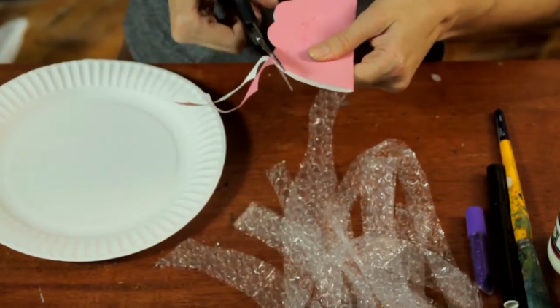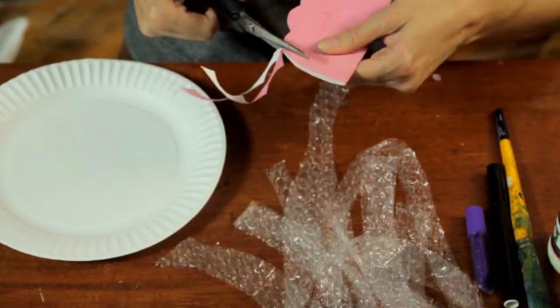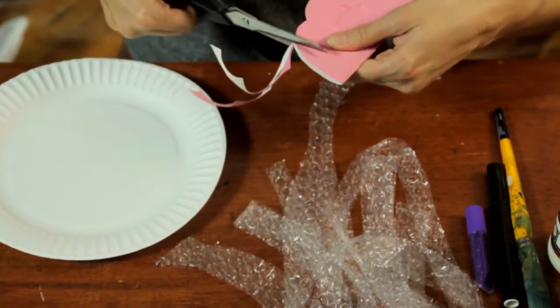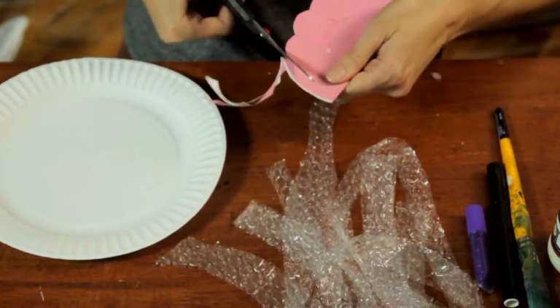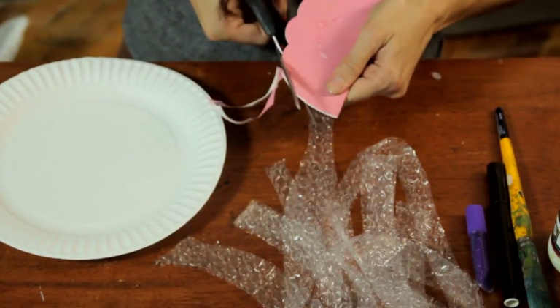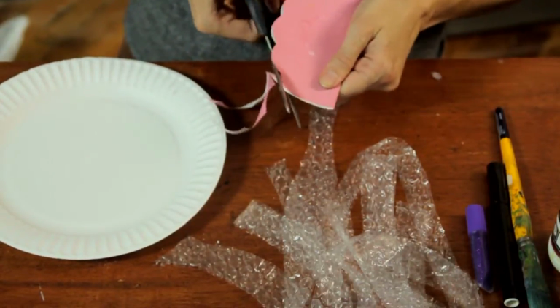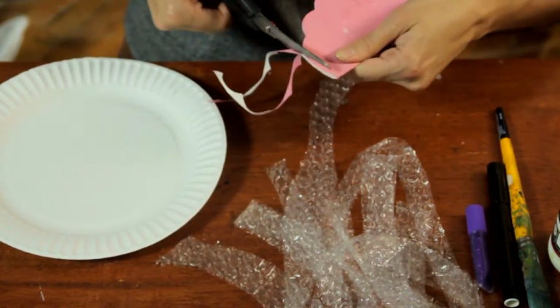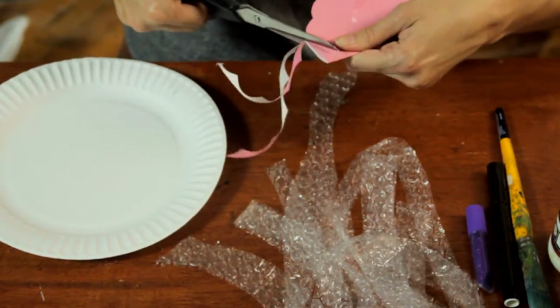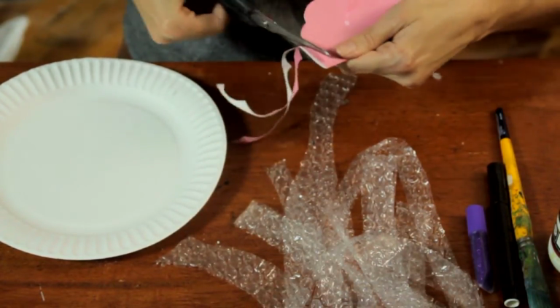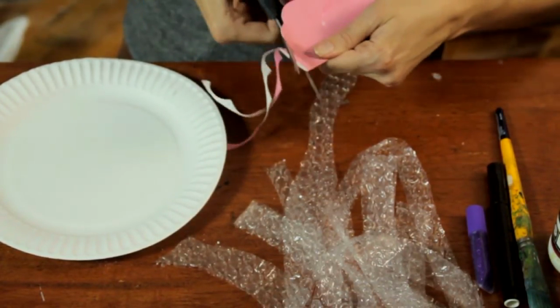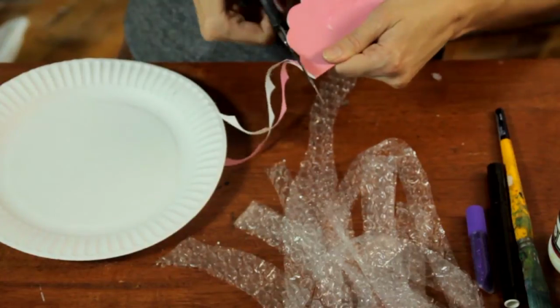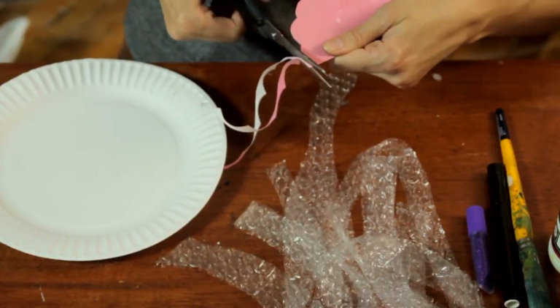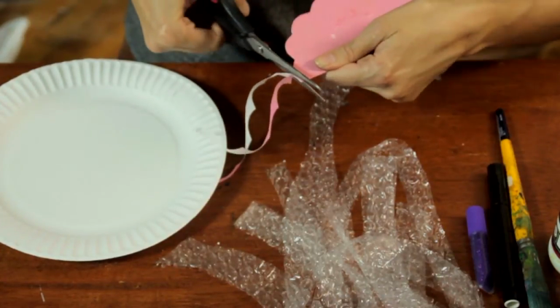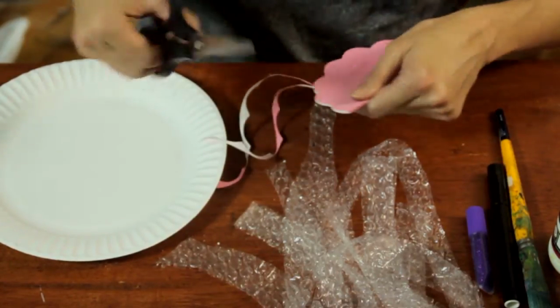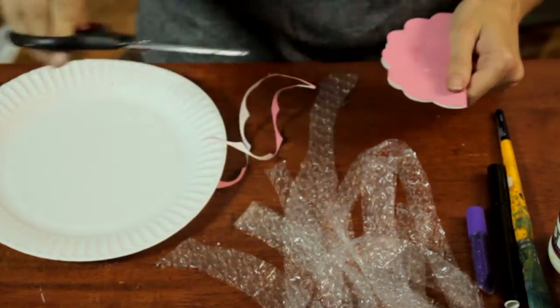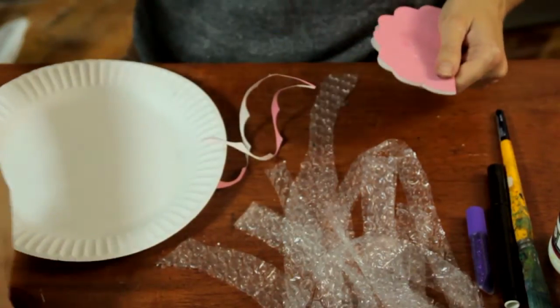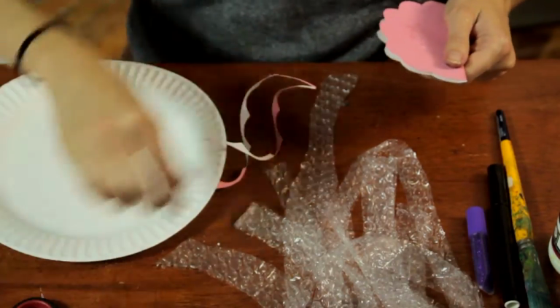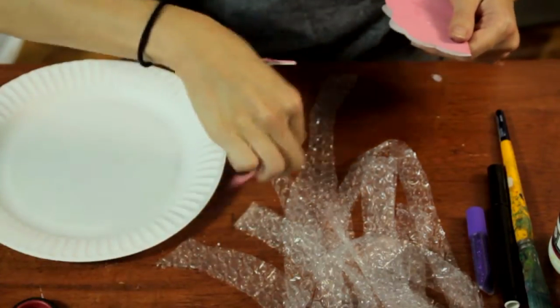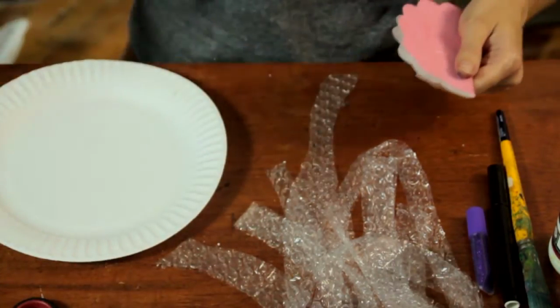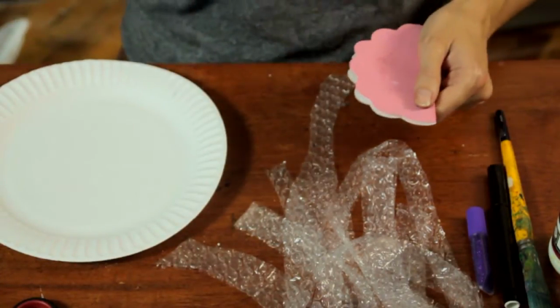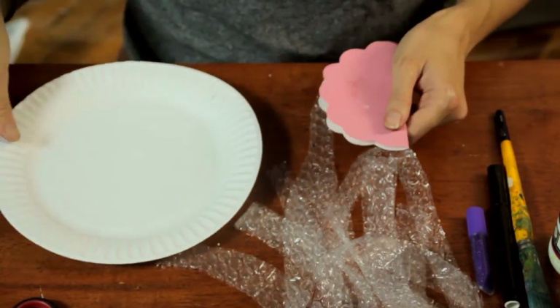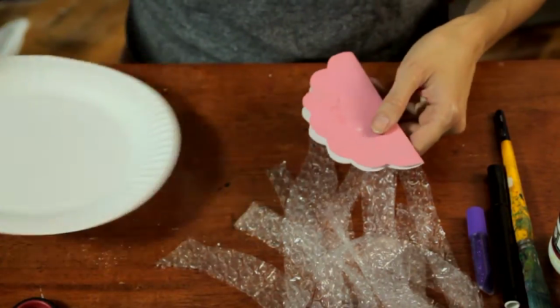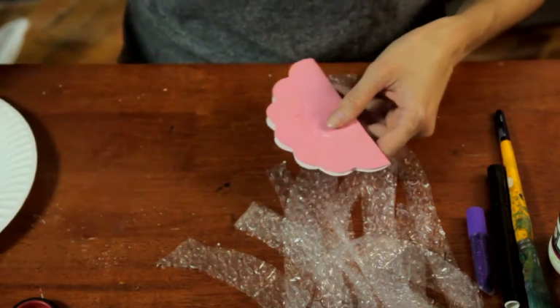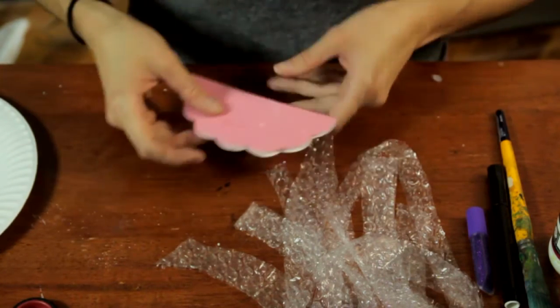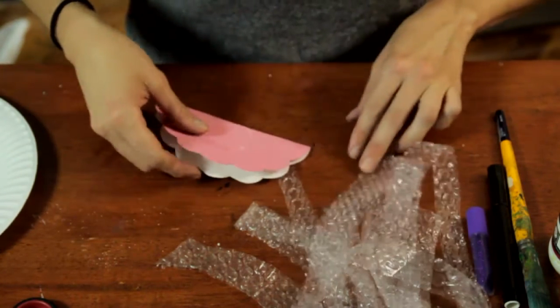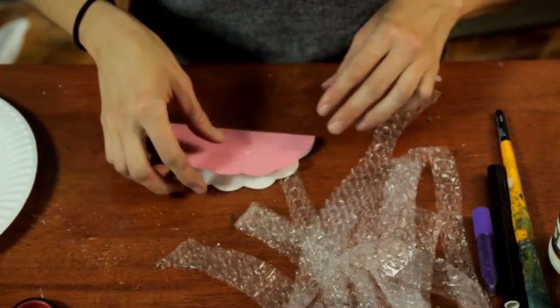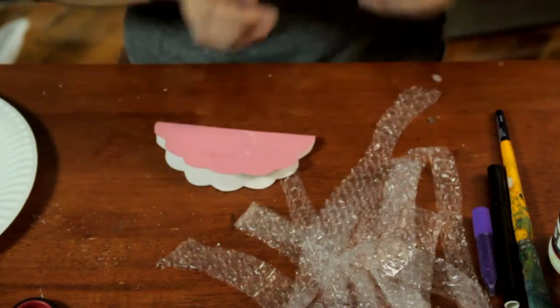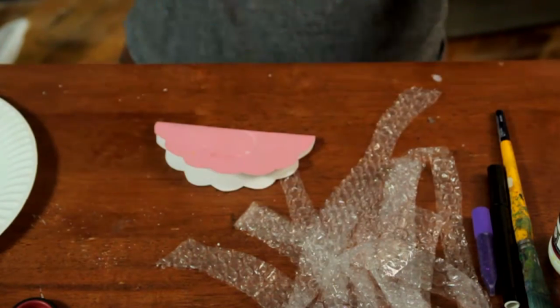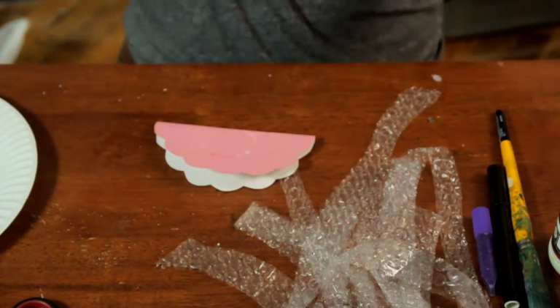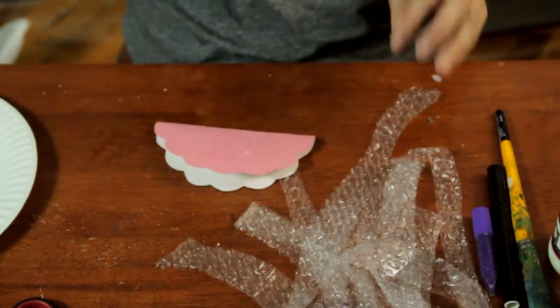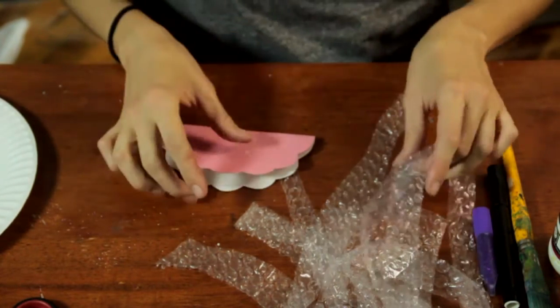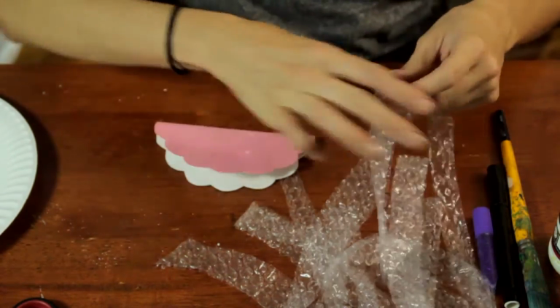Here, I'm just going to make a scalloped edge on the paper plate. This is a chance to teach your preschoolers about line, so you could demonstrate this and maybe have them draw it before they cut it.